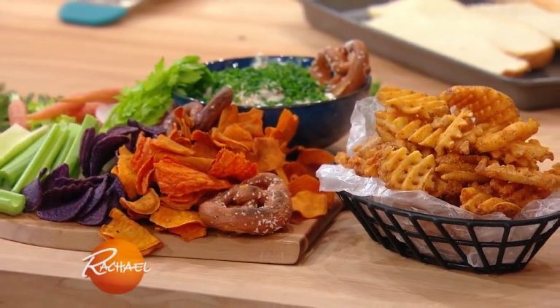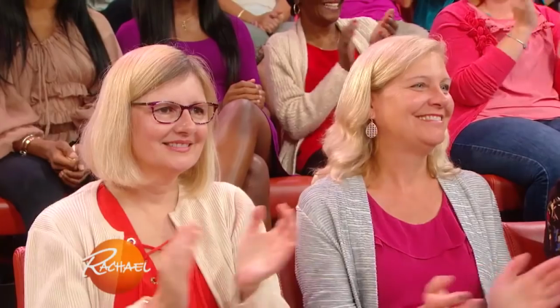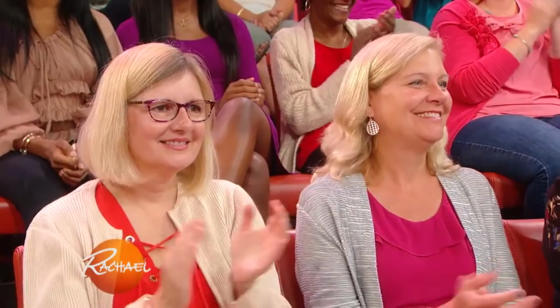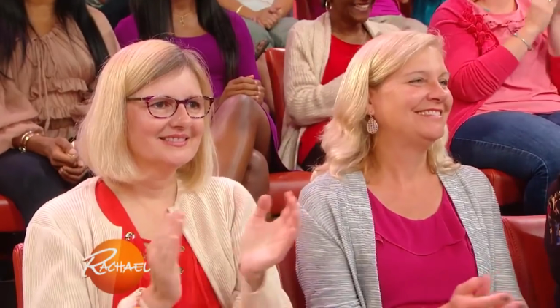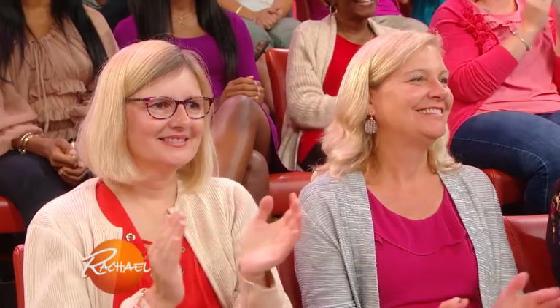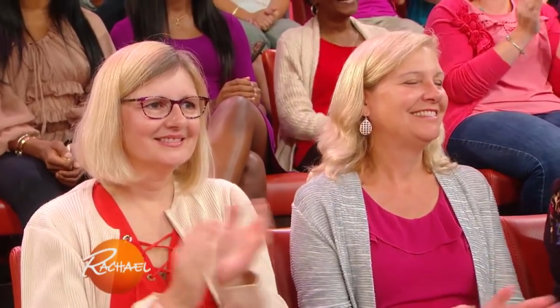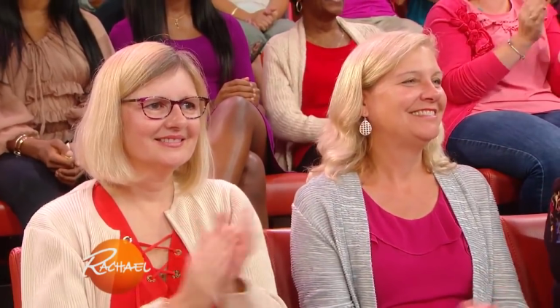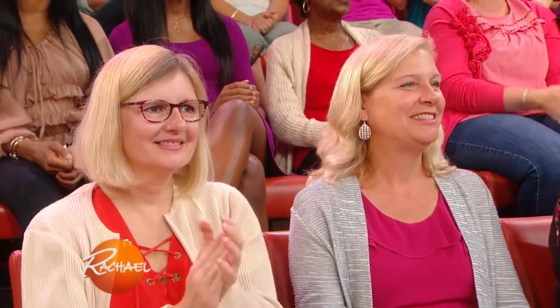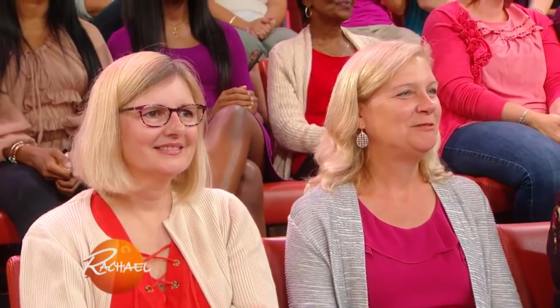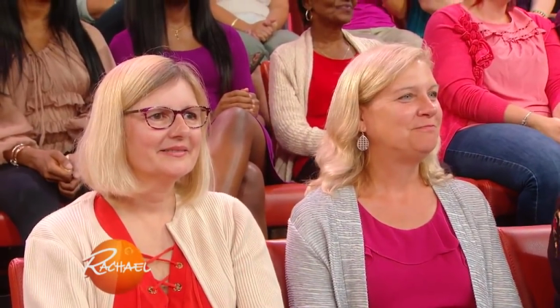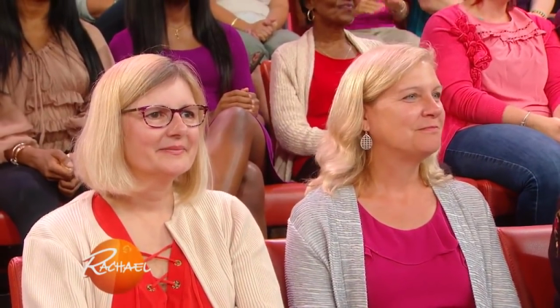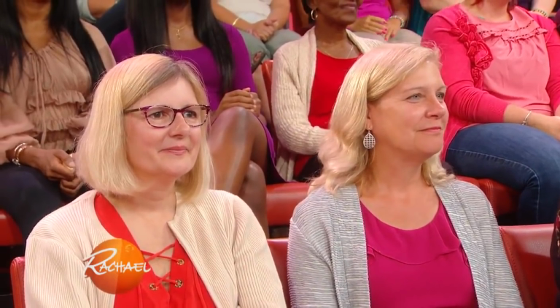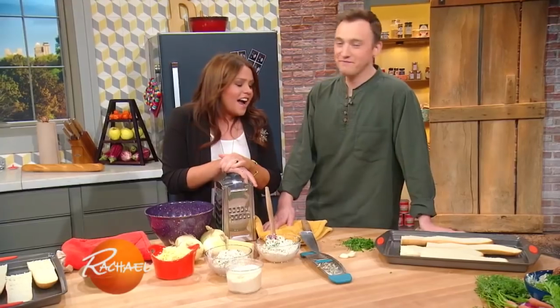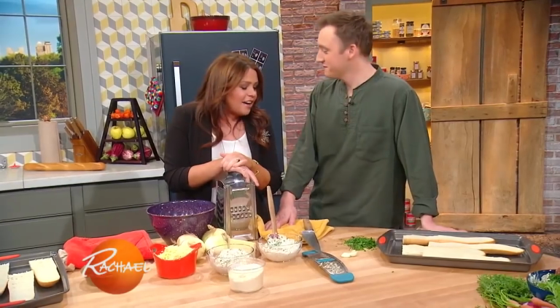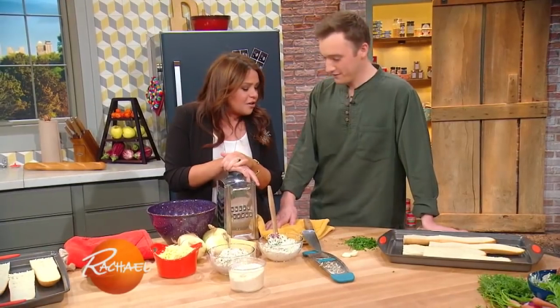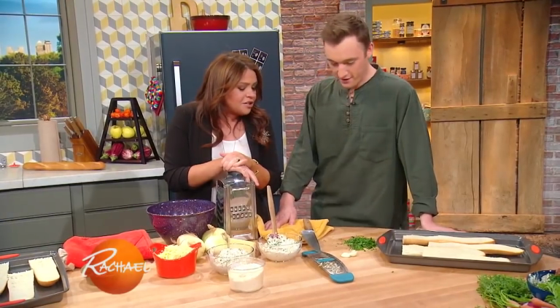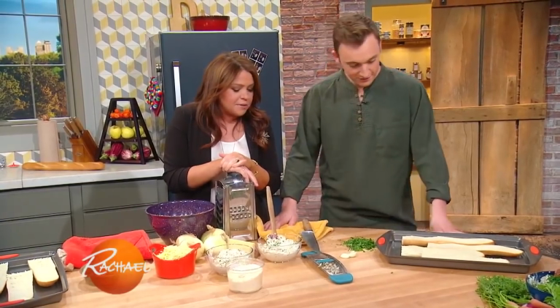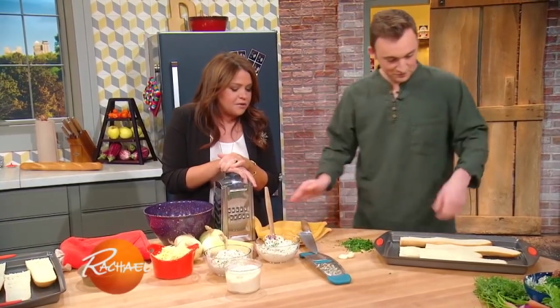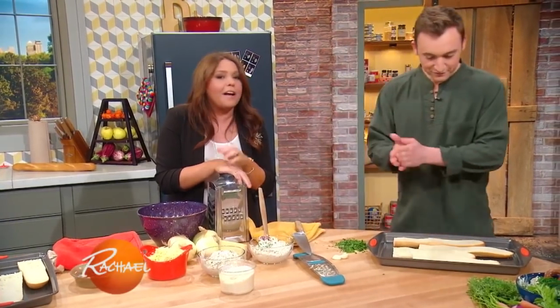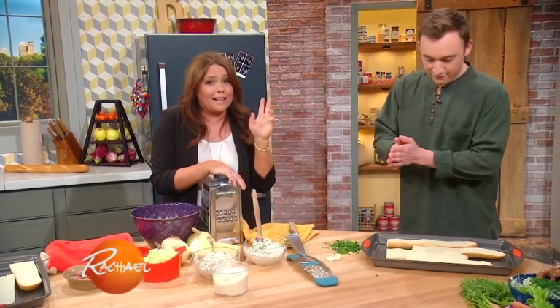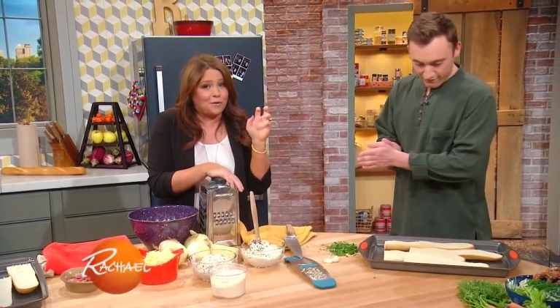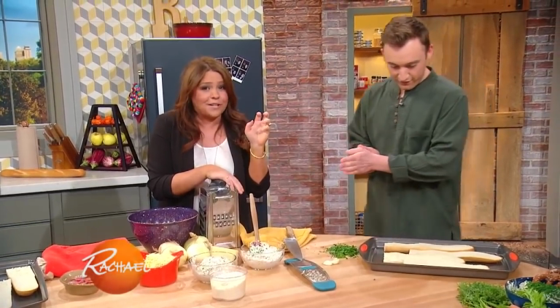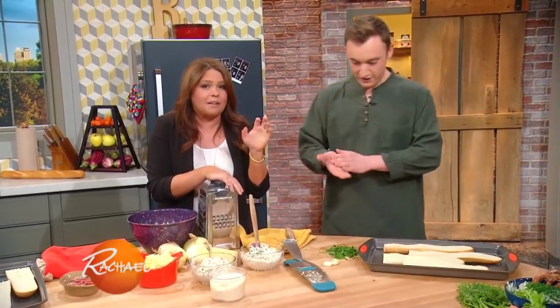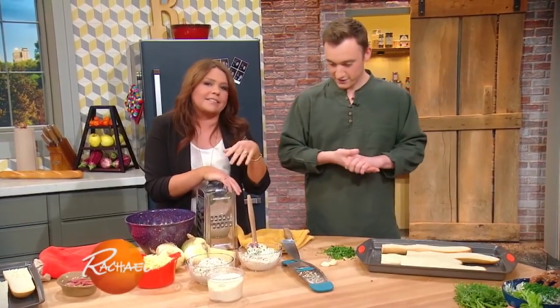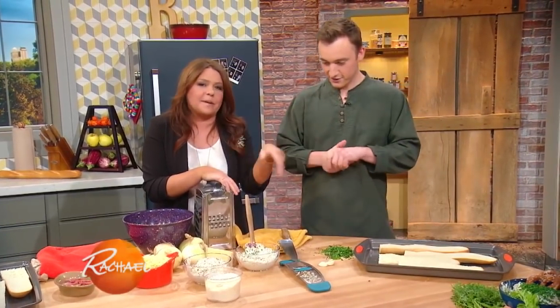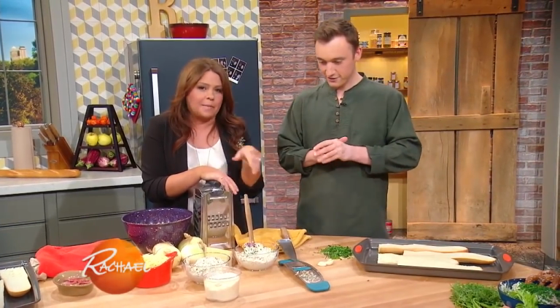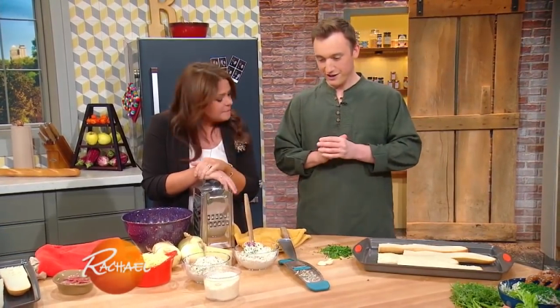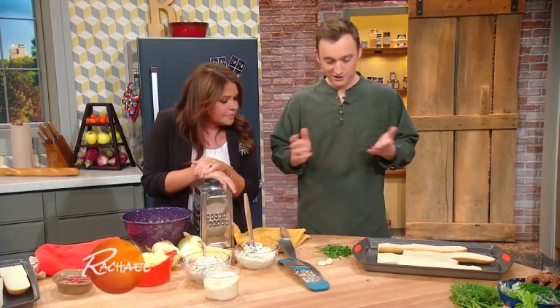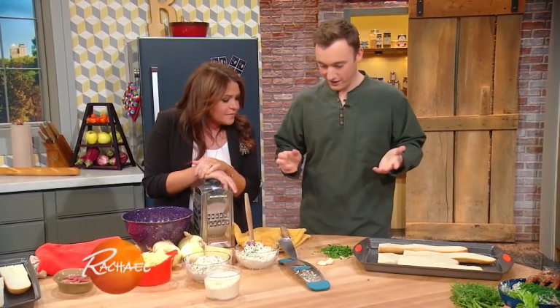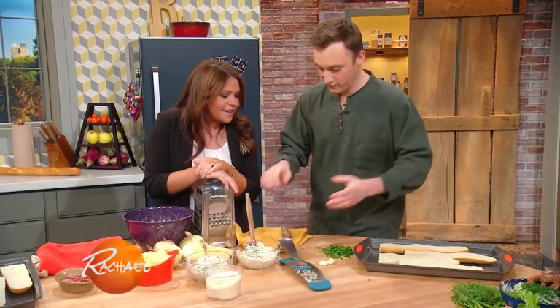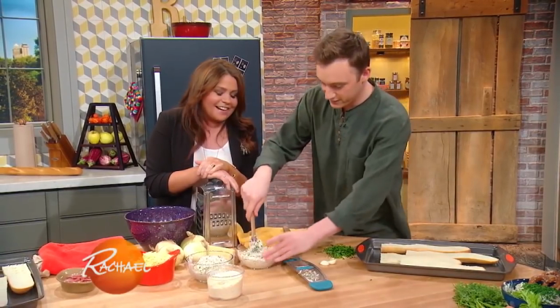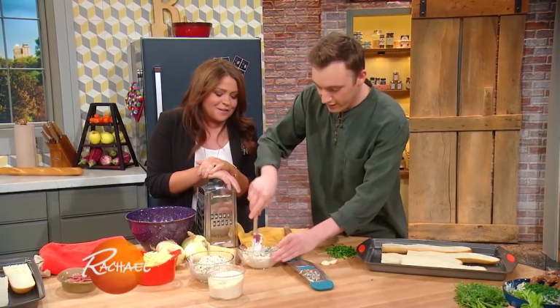Now, if you make a double batch, we're gonna make French onion French bread pizzas. So you're gonna show us what to do with leftover French onion dip. Just make a double batch, because you're not gonna have leftover stuff.